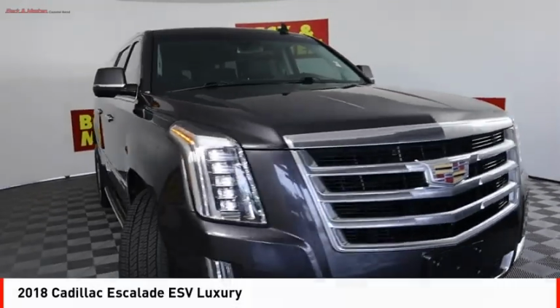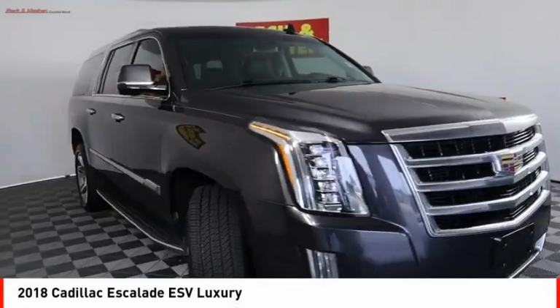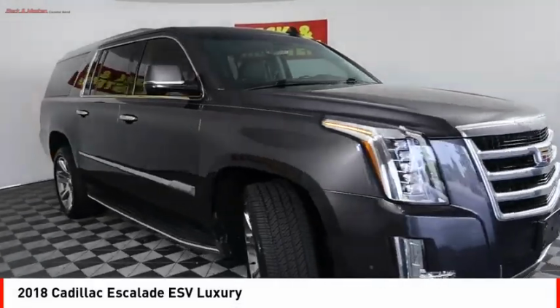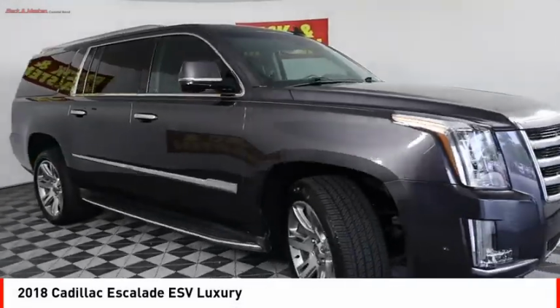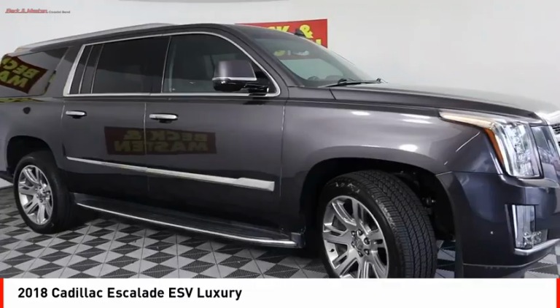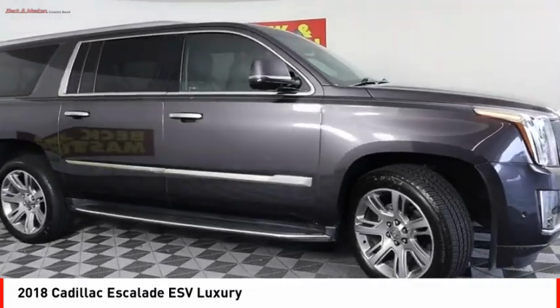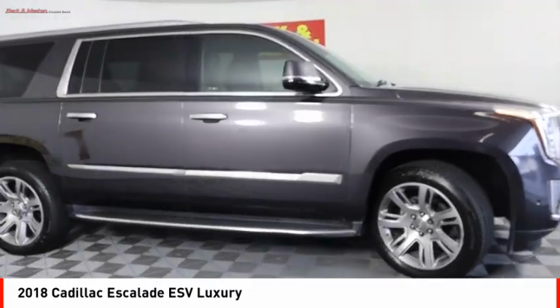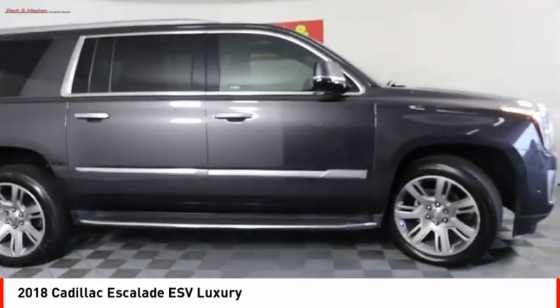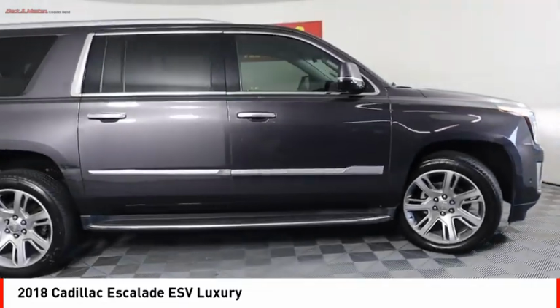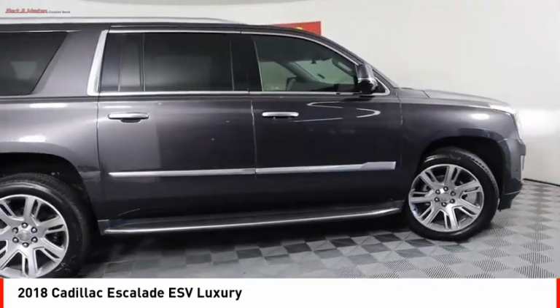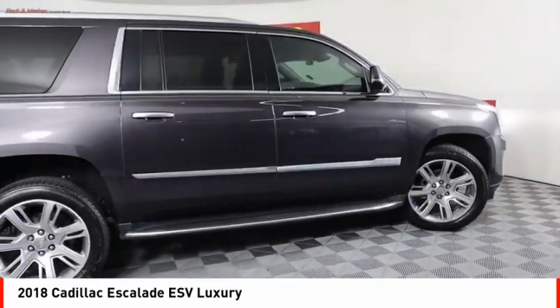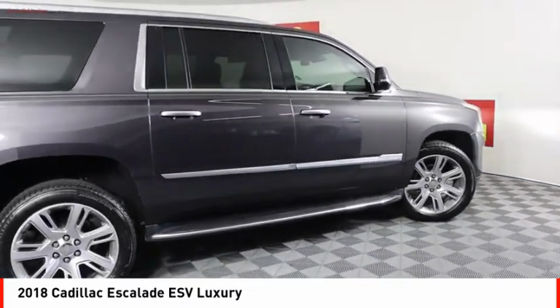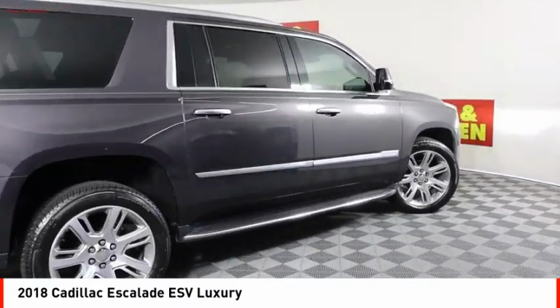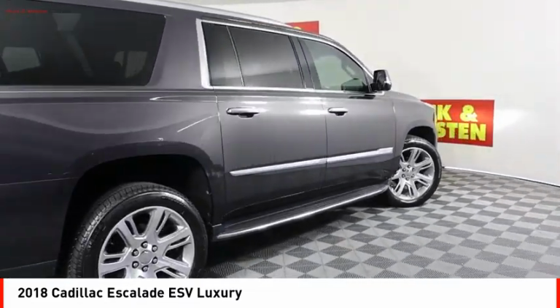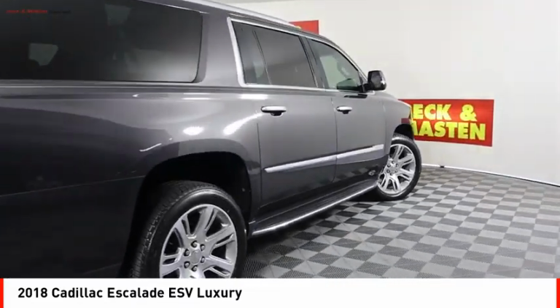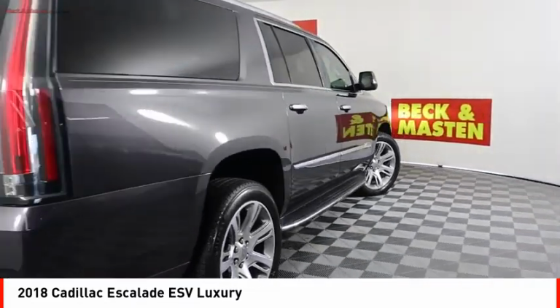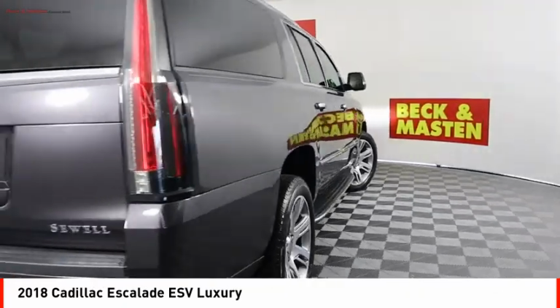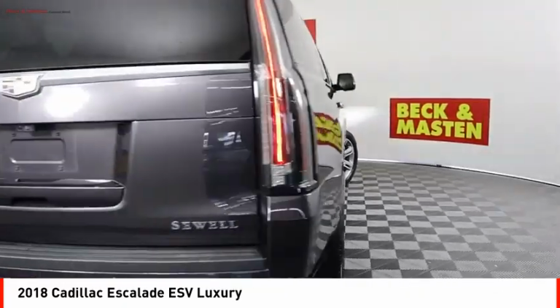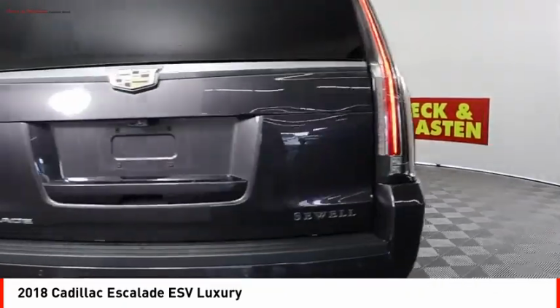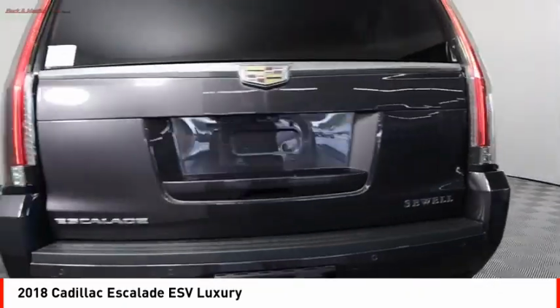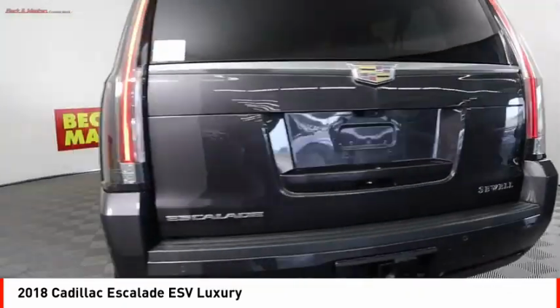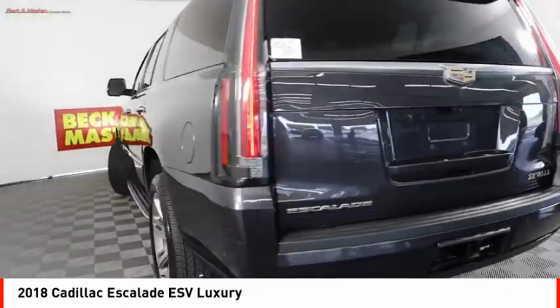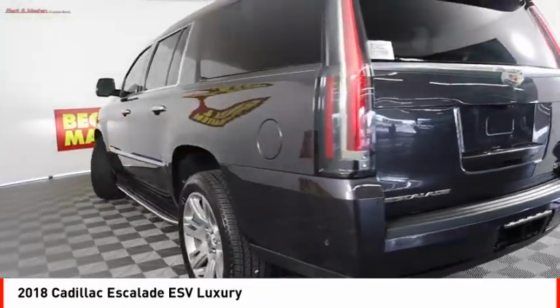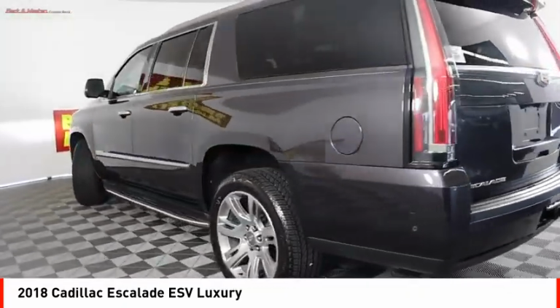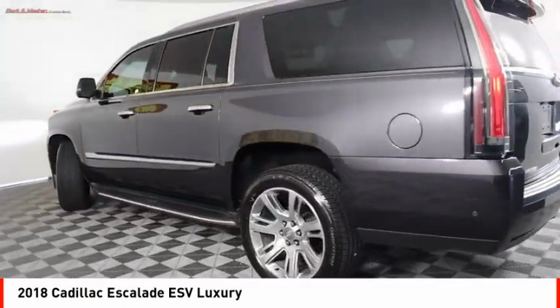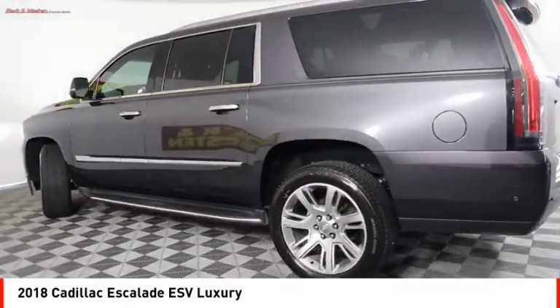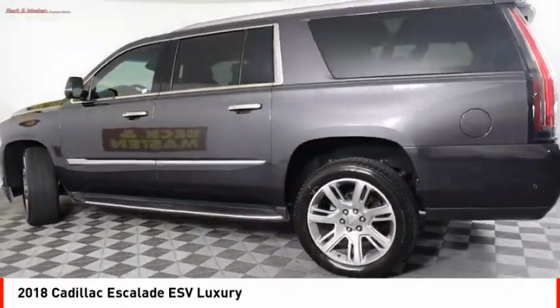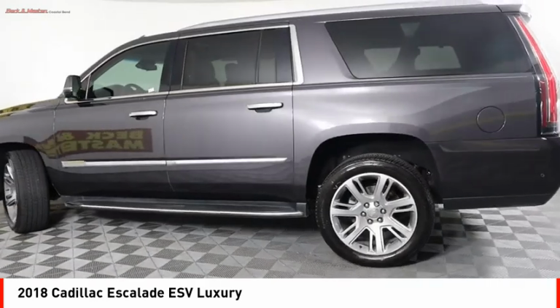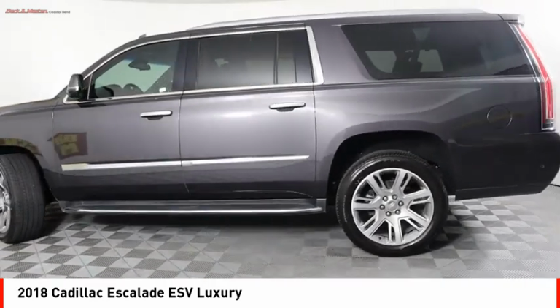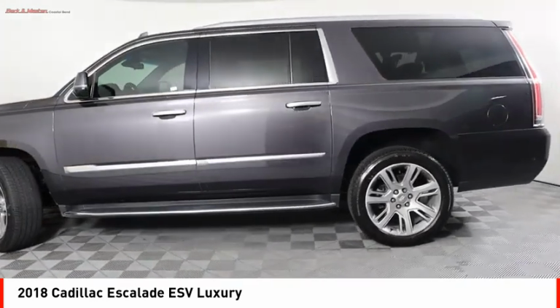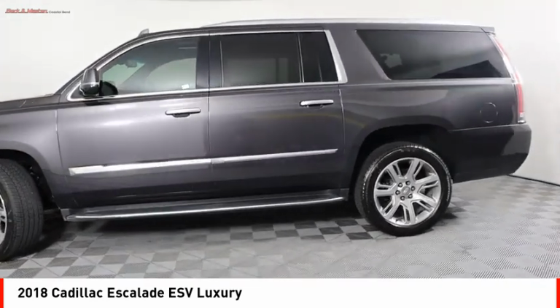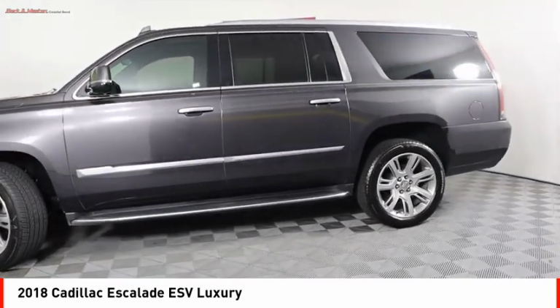Take a ride in the 2018 Escalade ESV. The Cadillac Escalade ESV is a longer version of the Escalade. The ESV is a large, luxurious SUV that delivers performance and style.